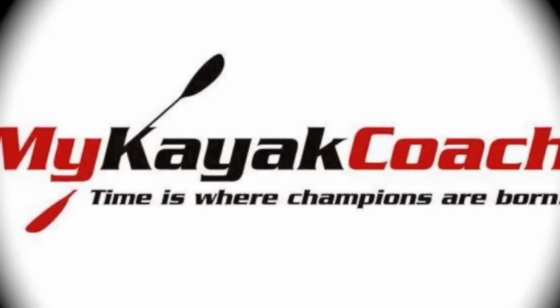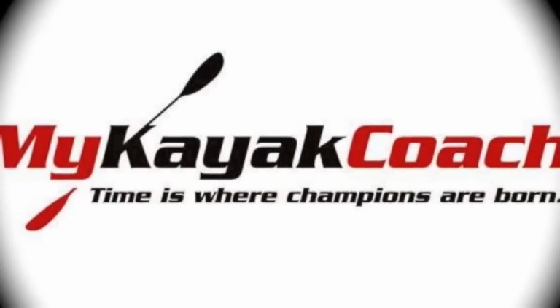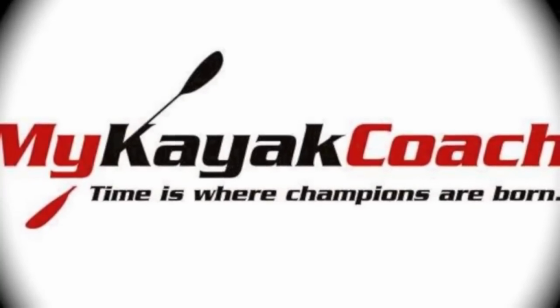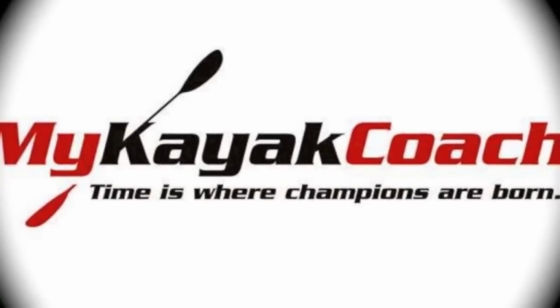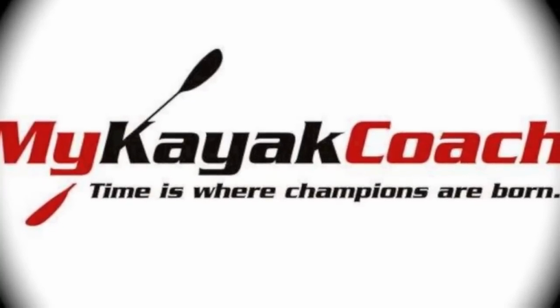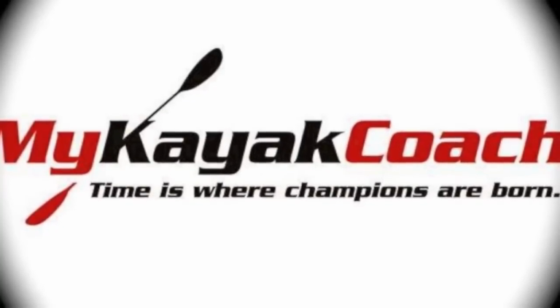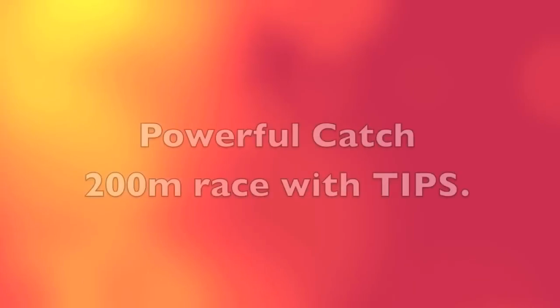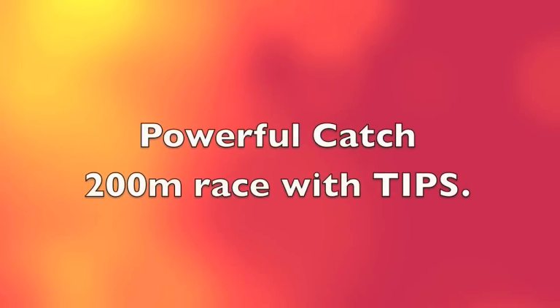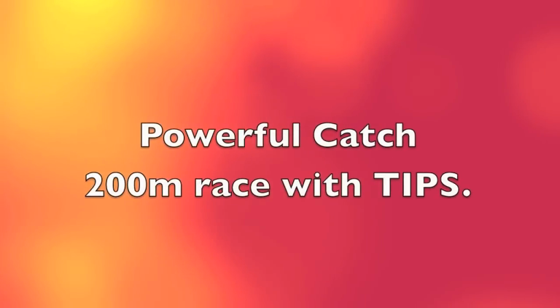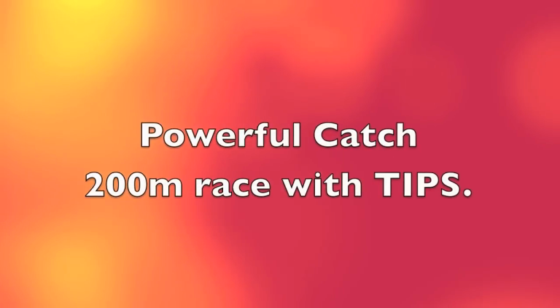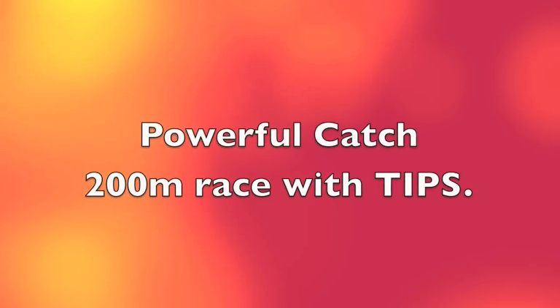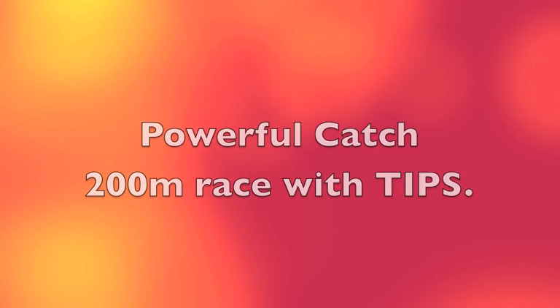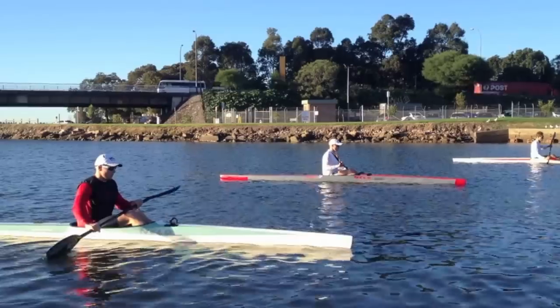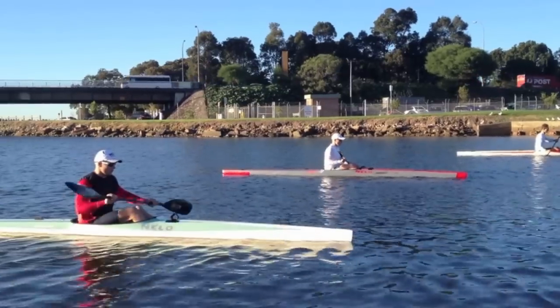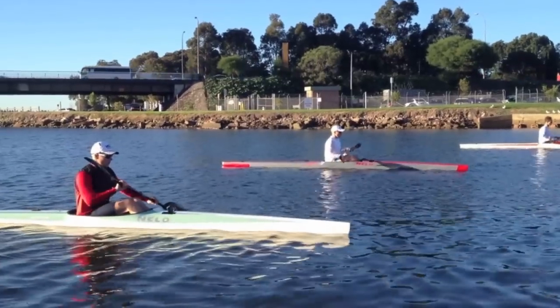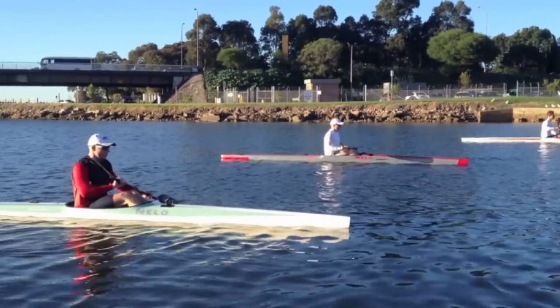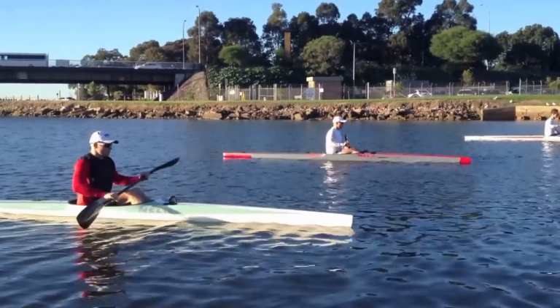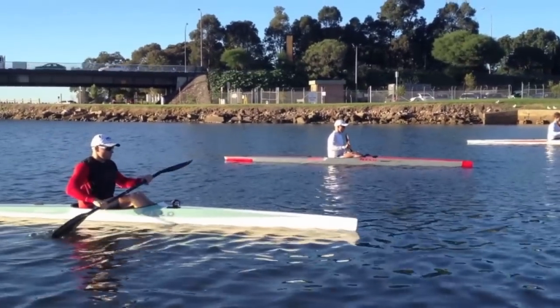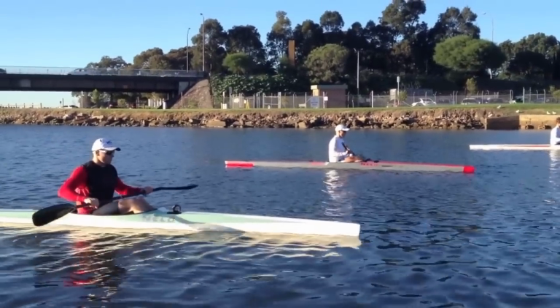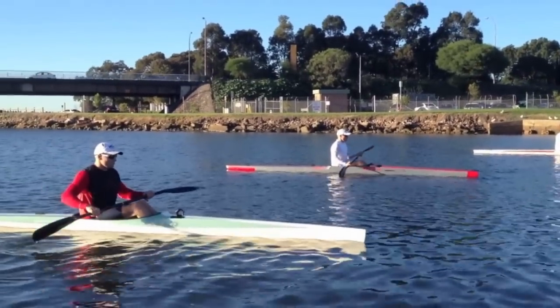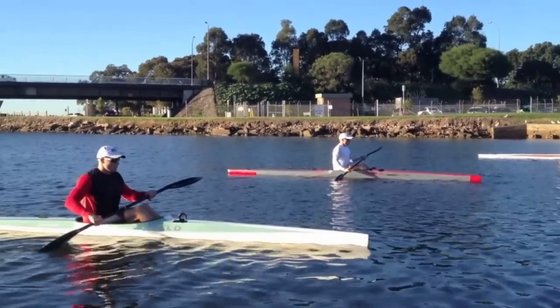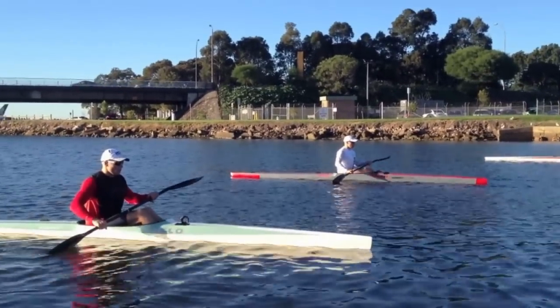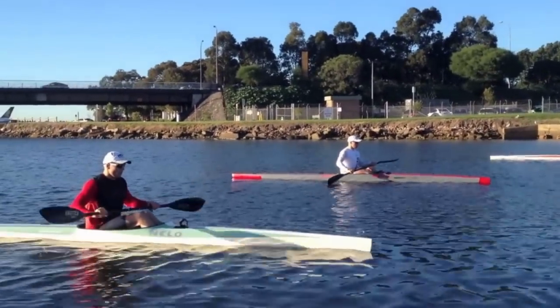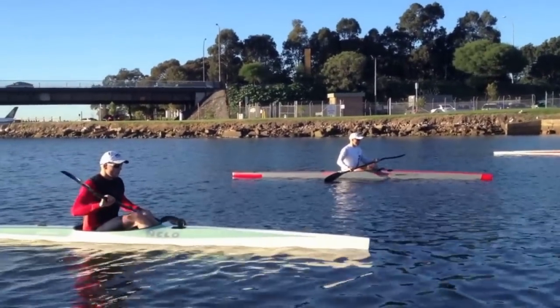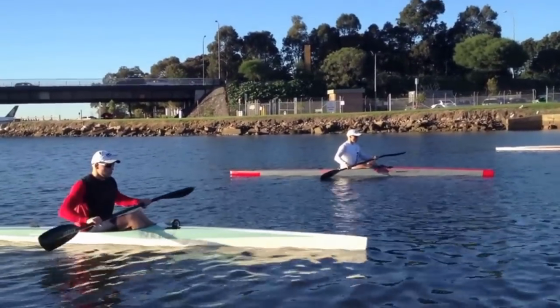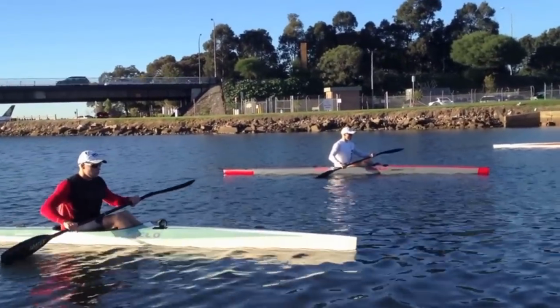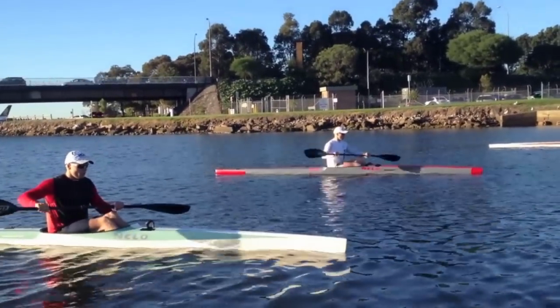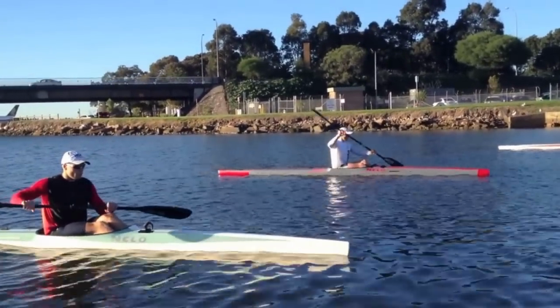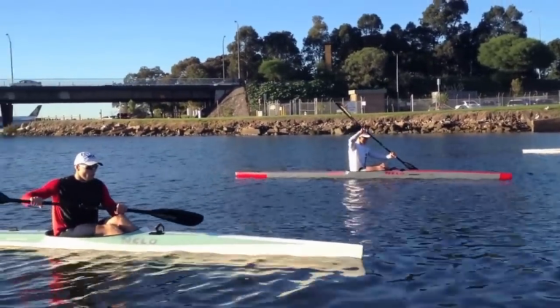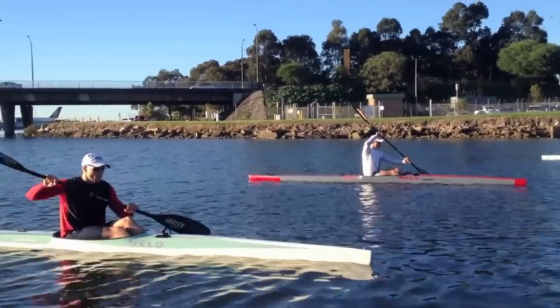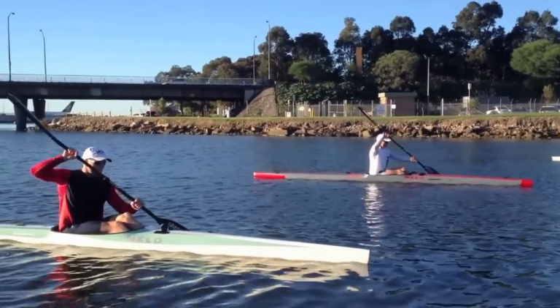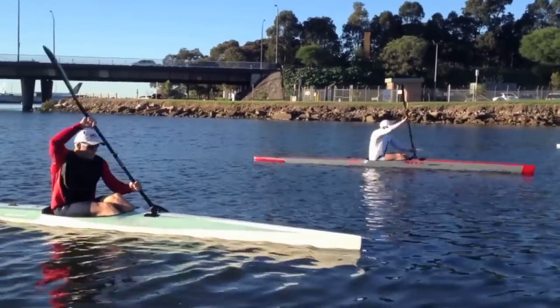Welcome to another My Kayak Coach powerful catch session. We're going to look at a 200m race between three guys who paddle very well, and what we're going to get out of this 200m race is a breakdown of the start and some rocking you'll see from the green boat.